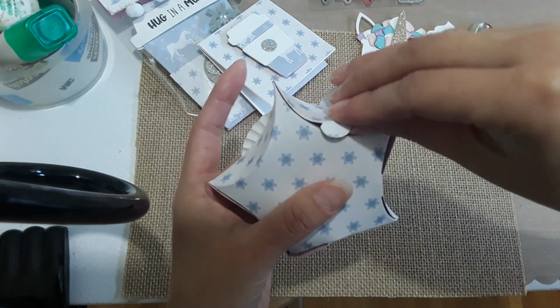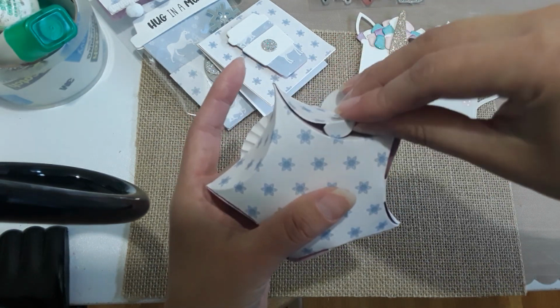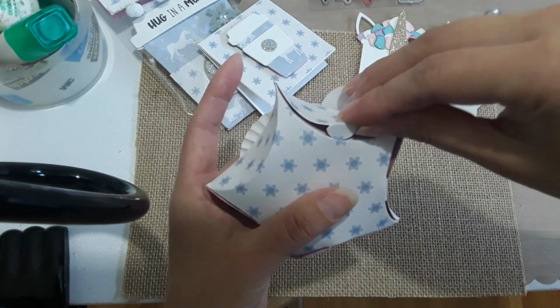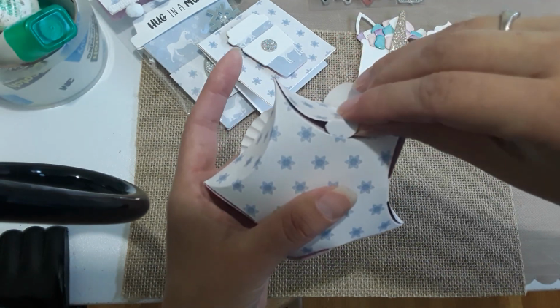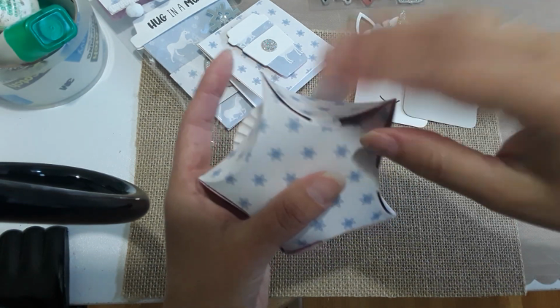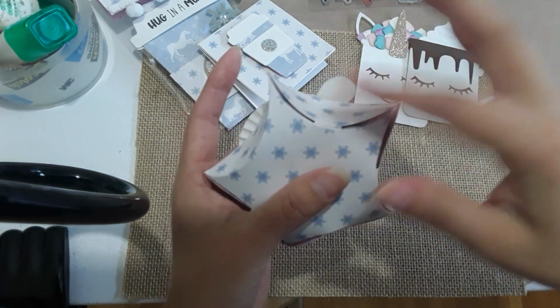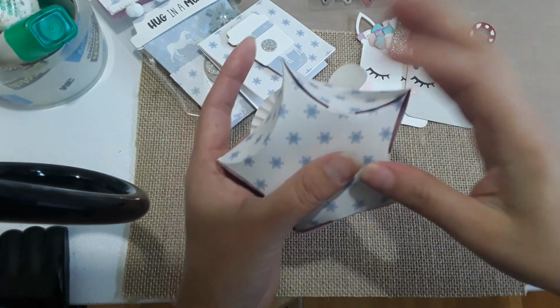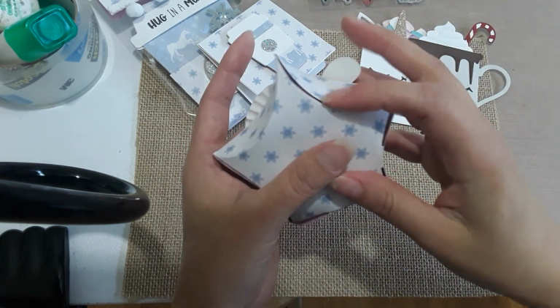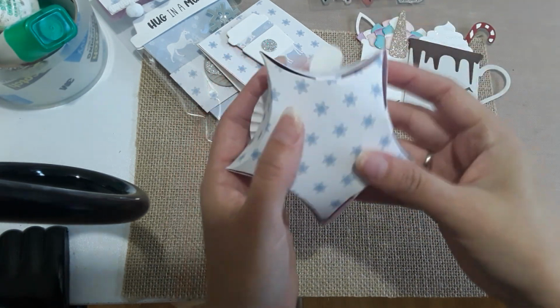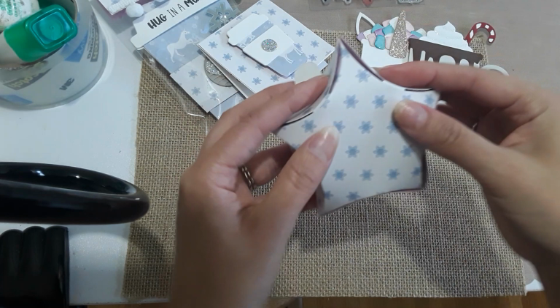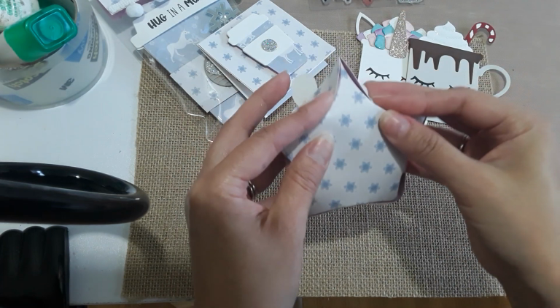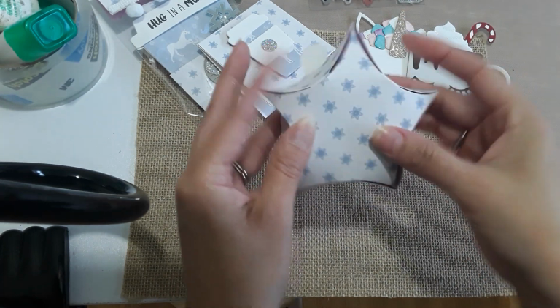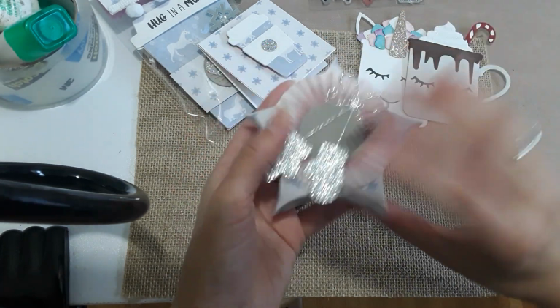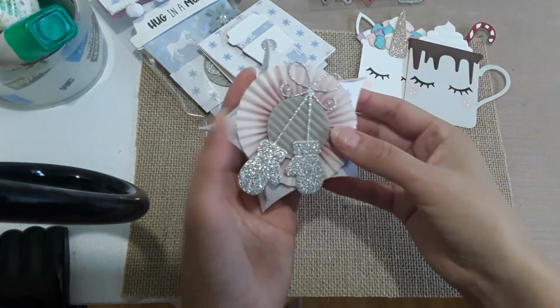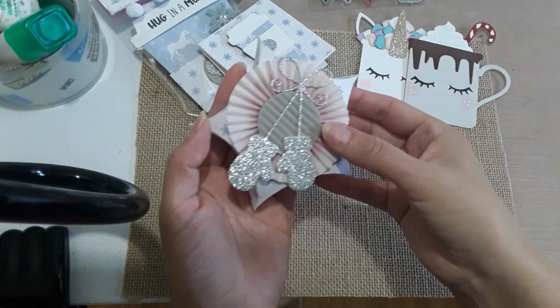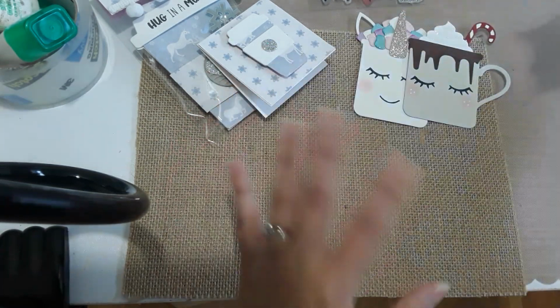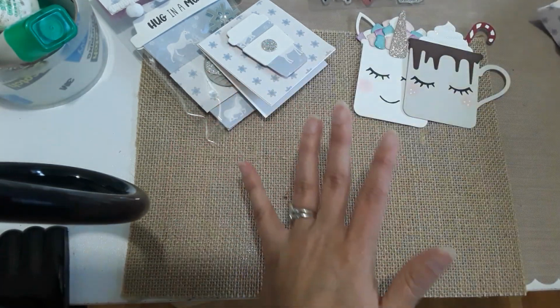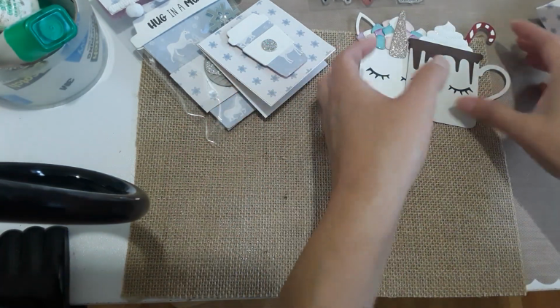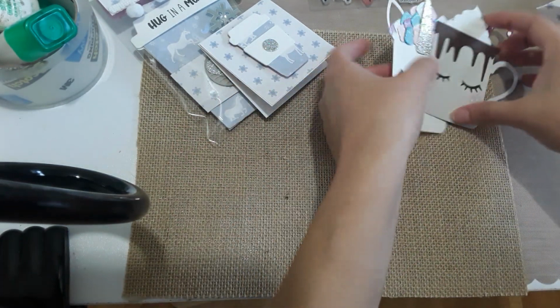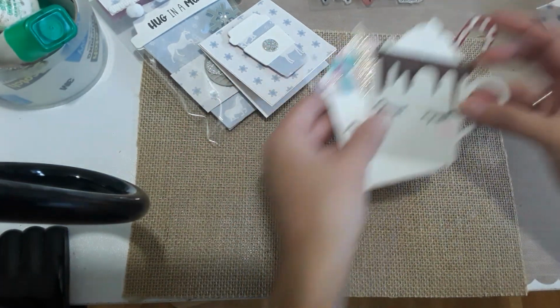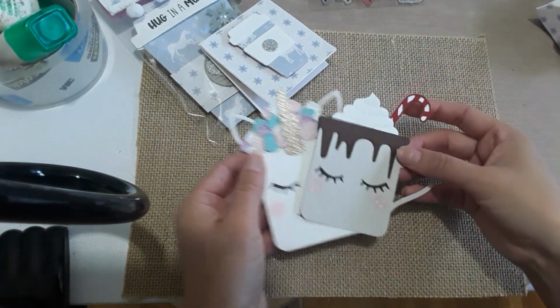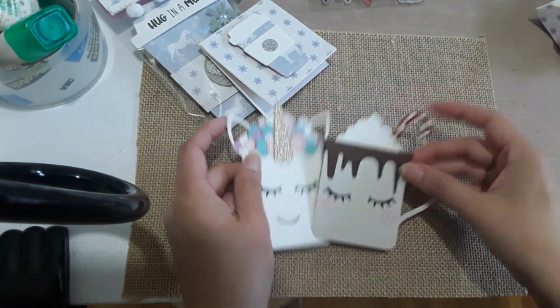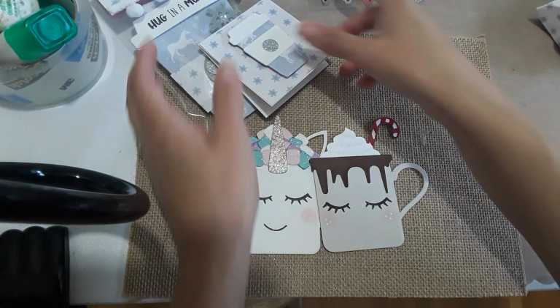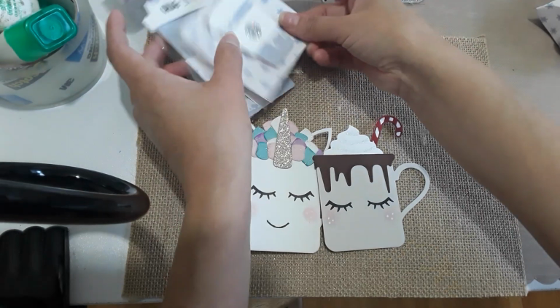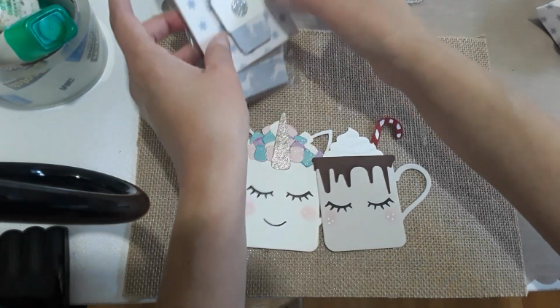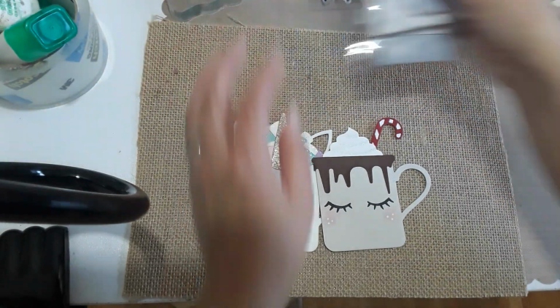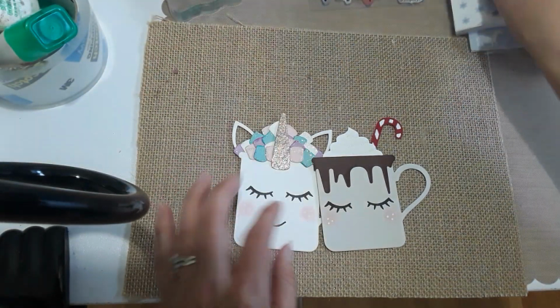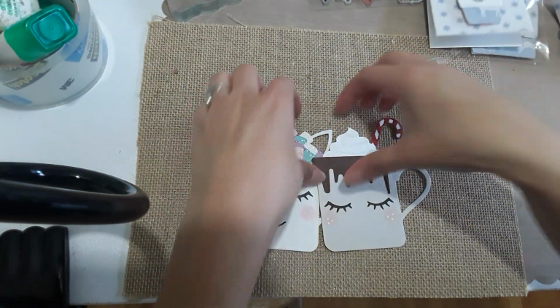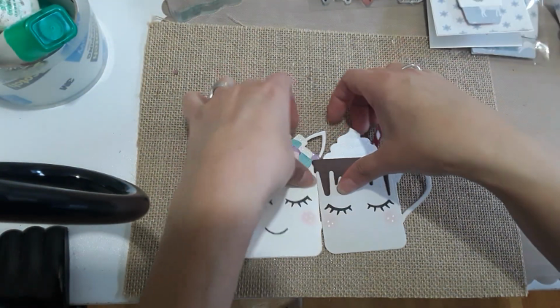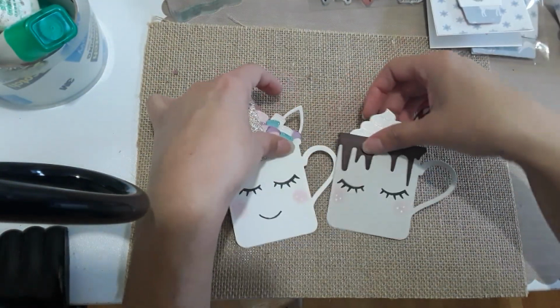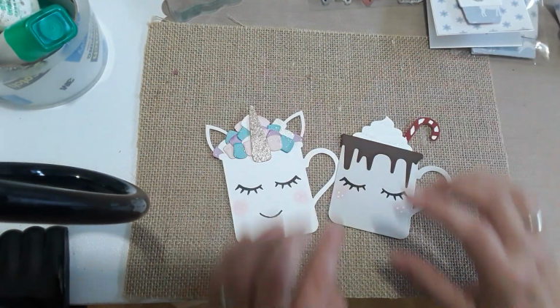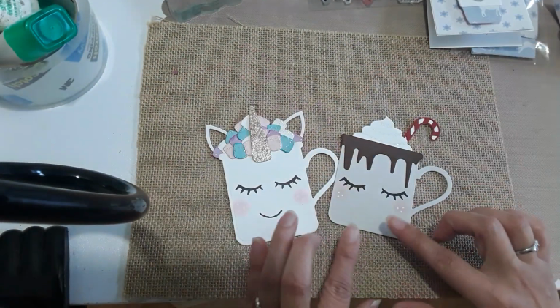I'm so tired — I just got off from work — but I really wanted to share my projects. The last things that I did were these little cute mugs.